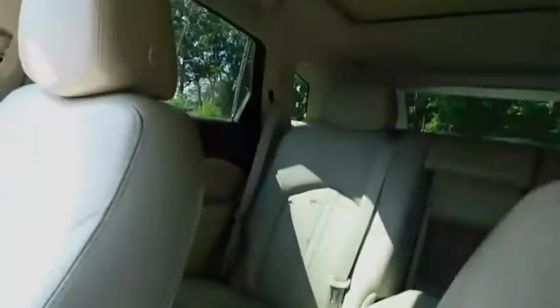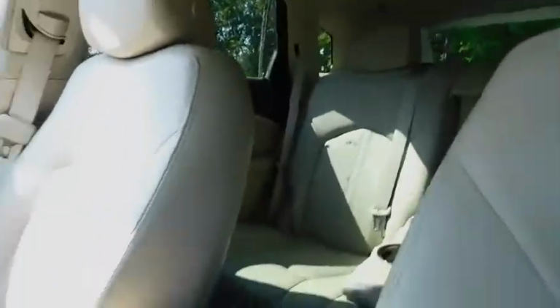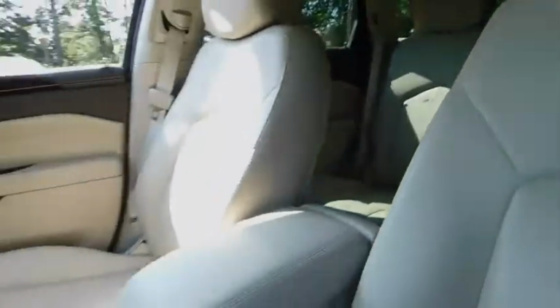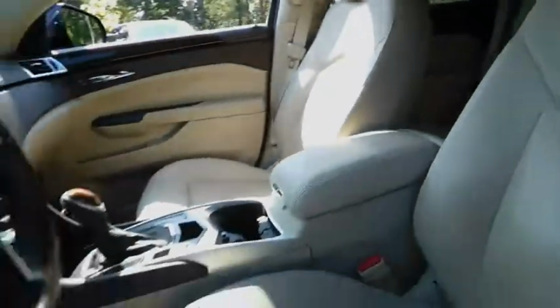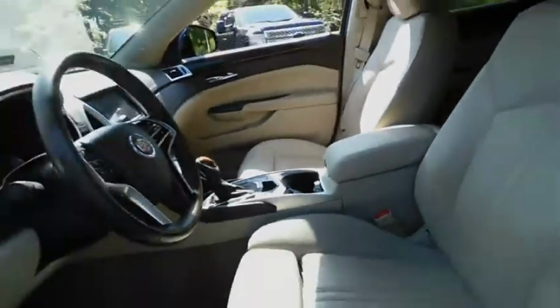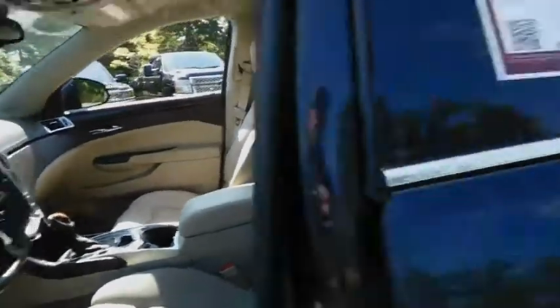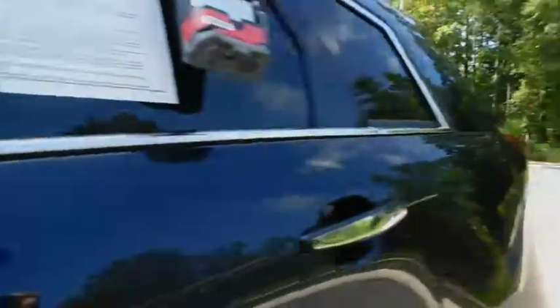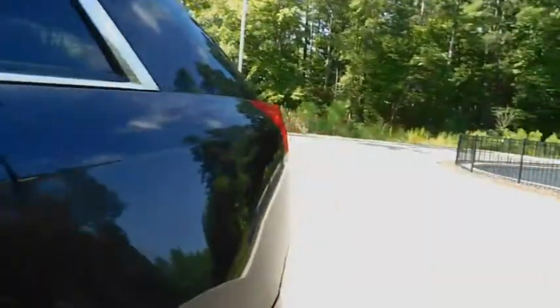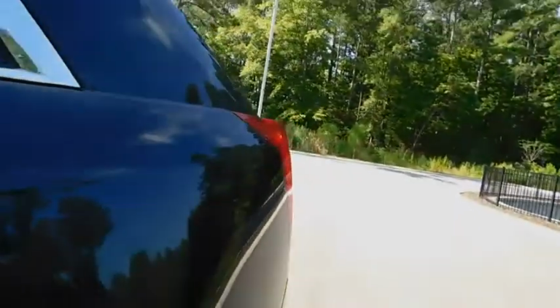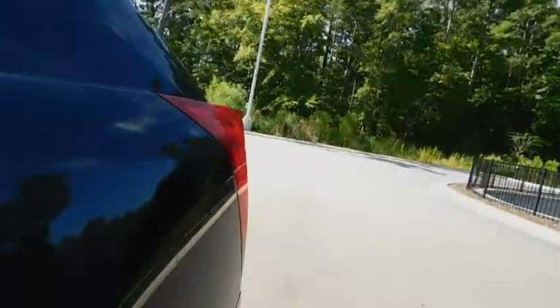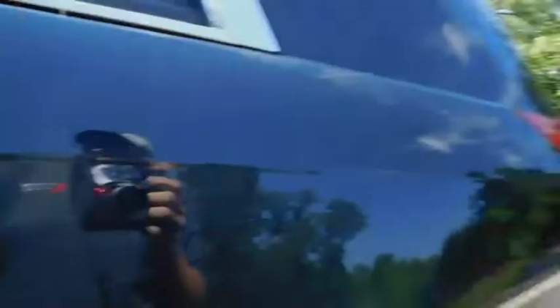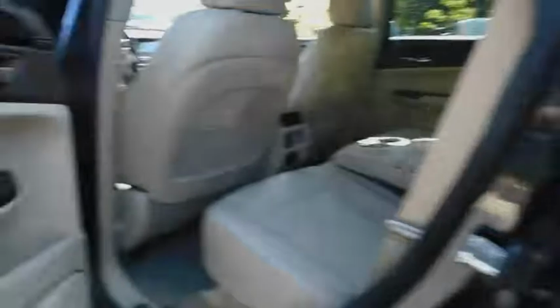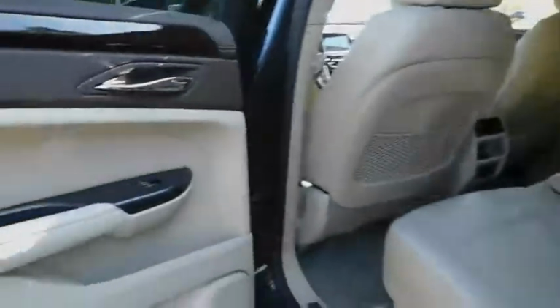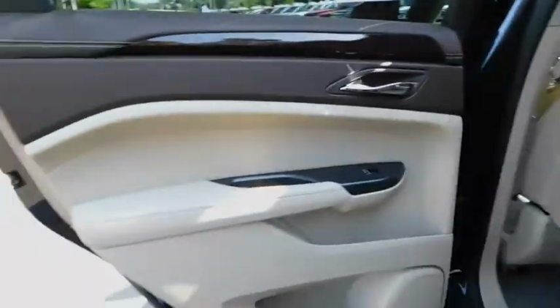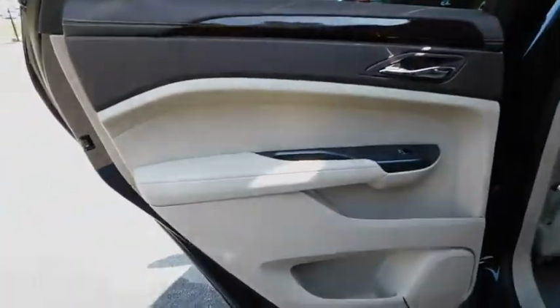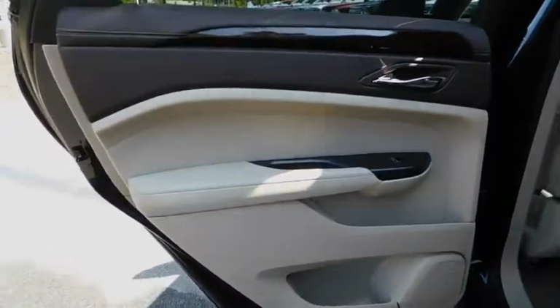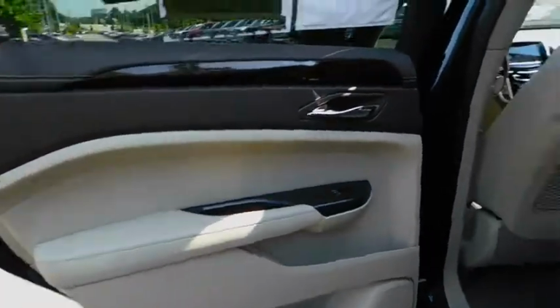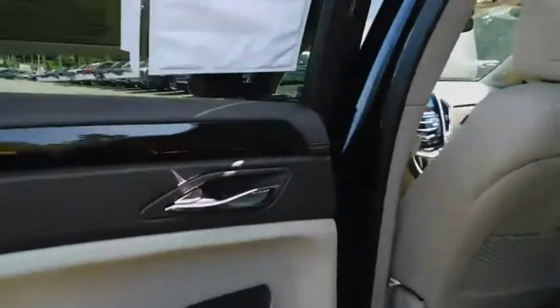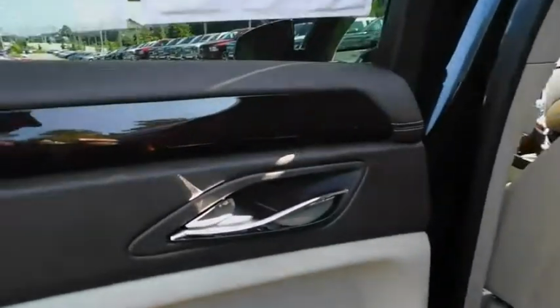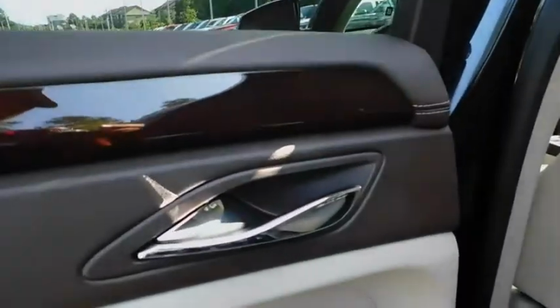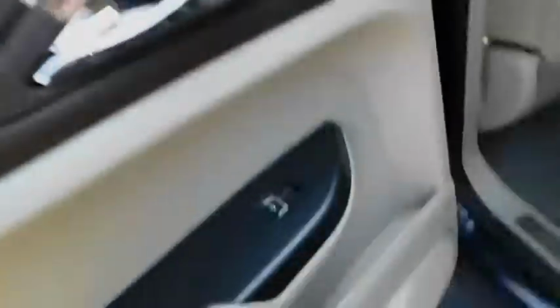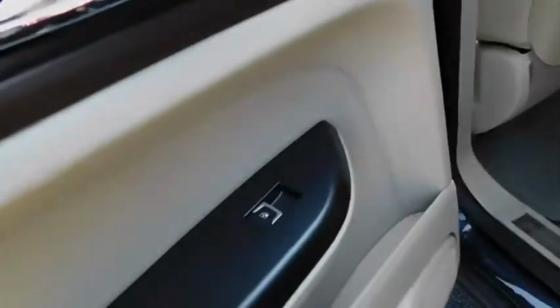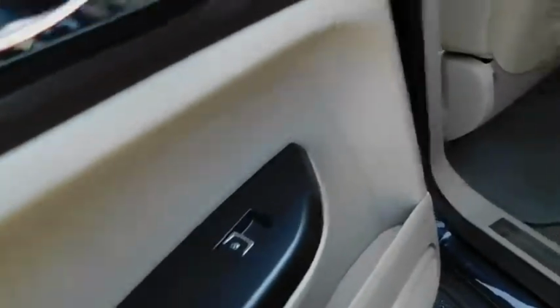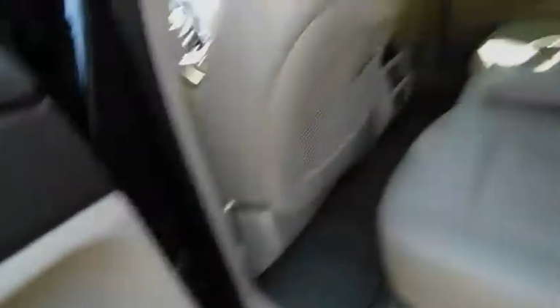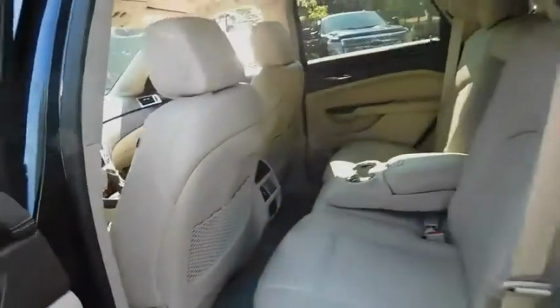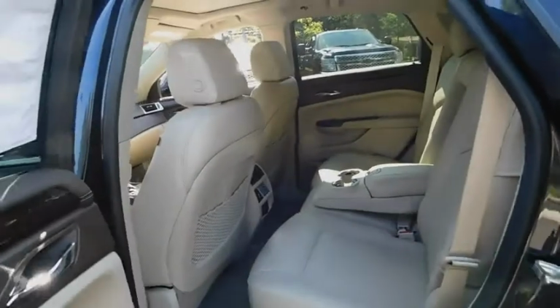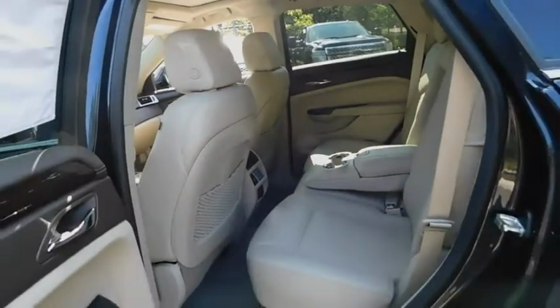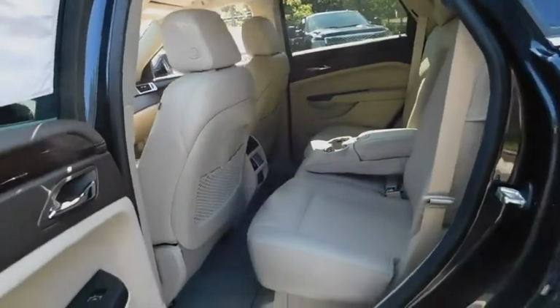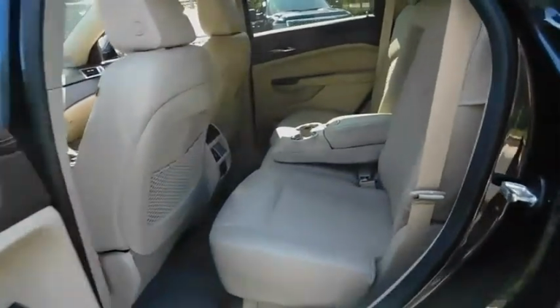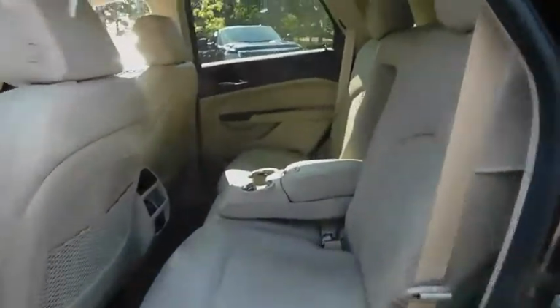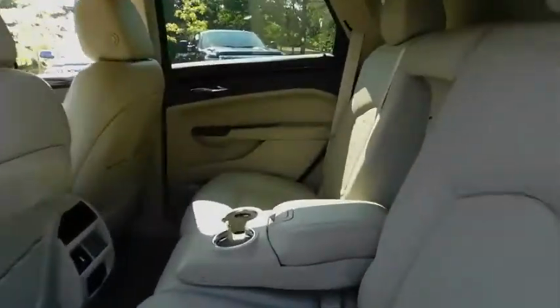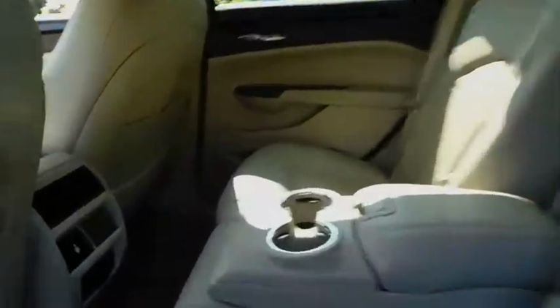Aluminum wheels, ABS four-wheel, cruise control, front floor mats, four-wheel disc brakes, auto-off headlights, AM-FM stereo radio, premium sound system, universal garage door opener.